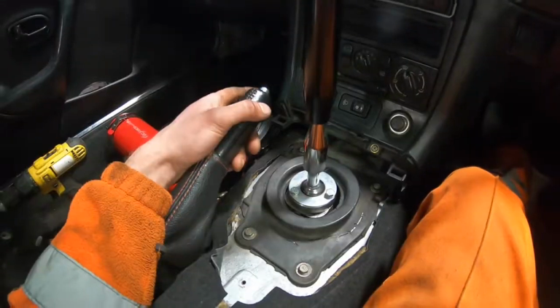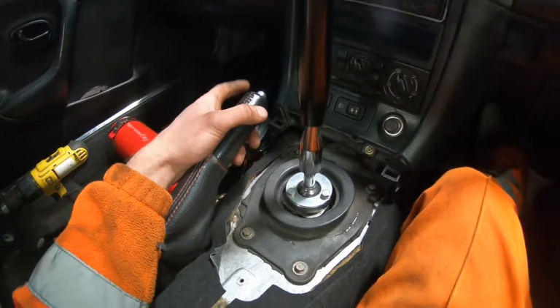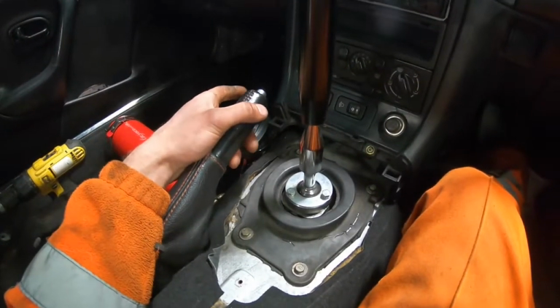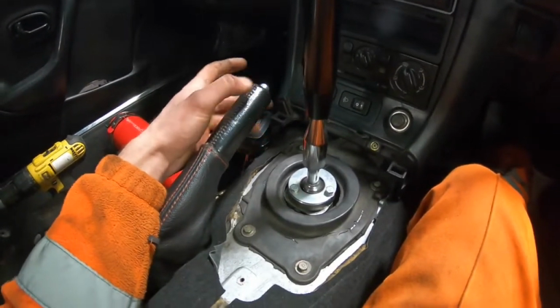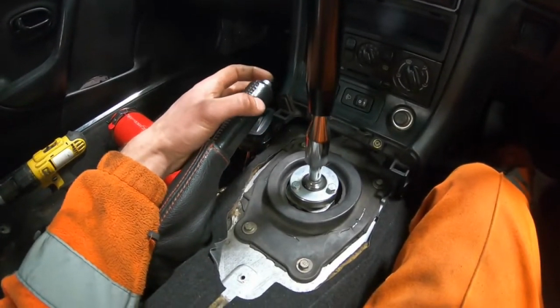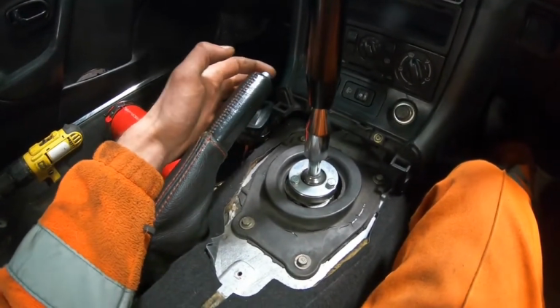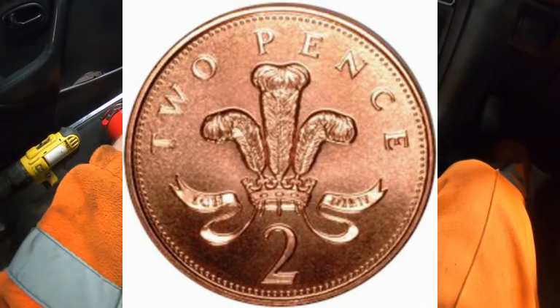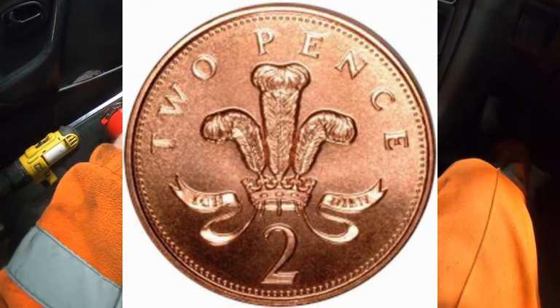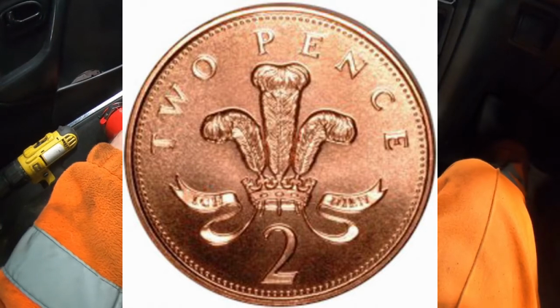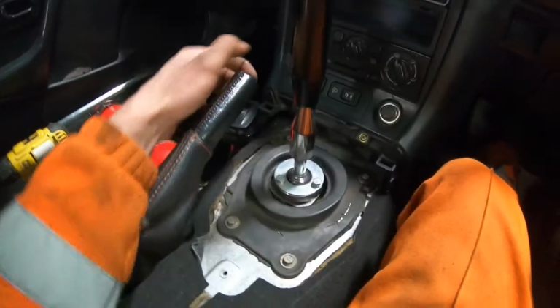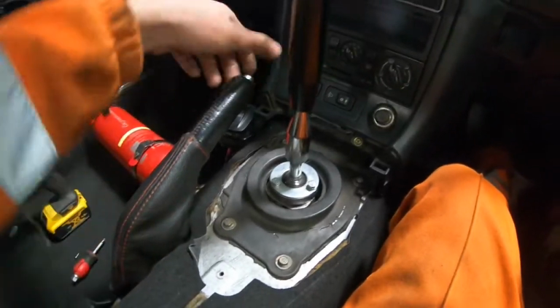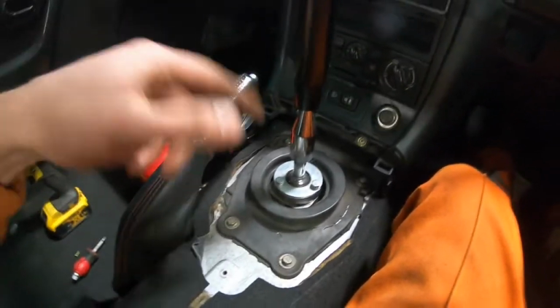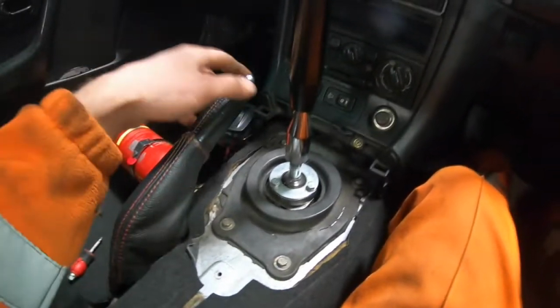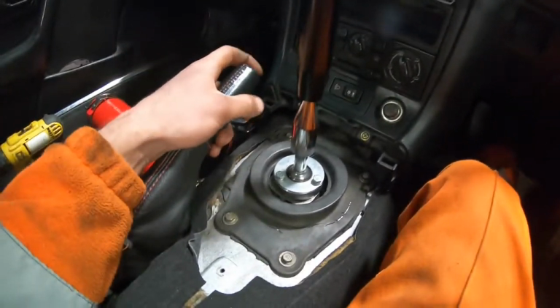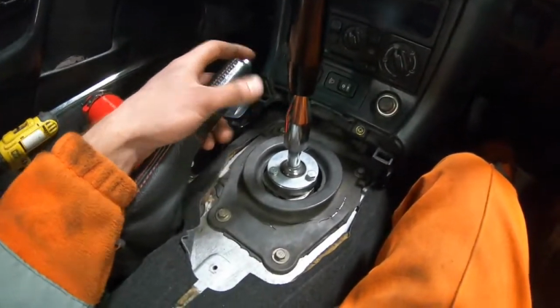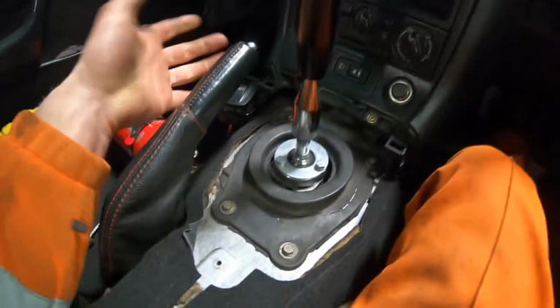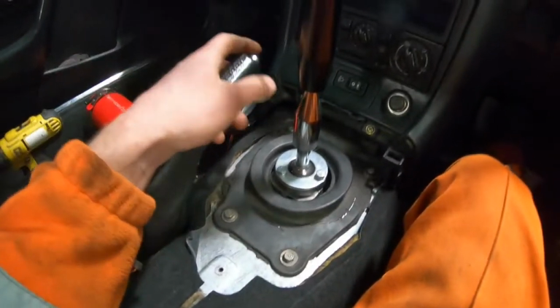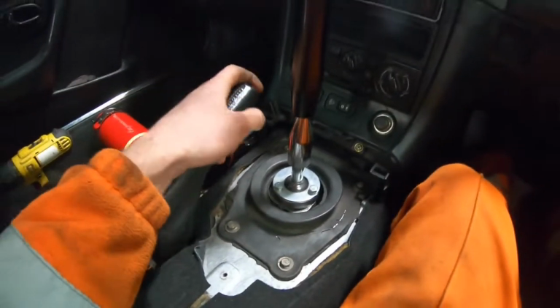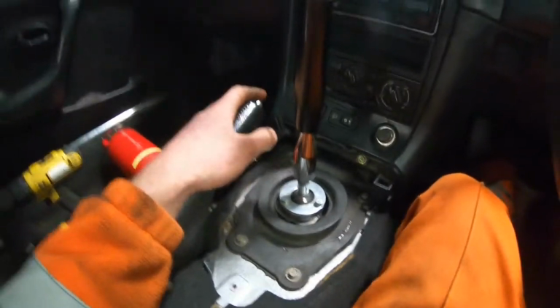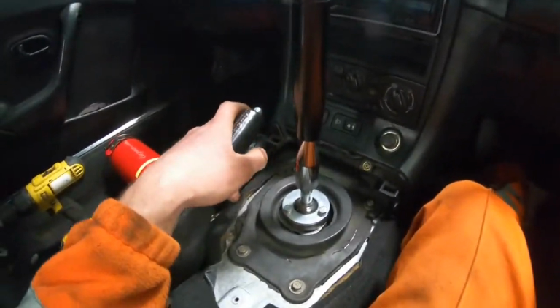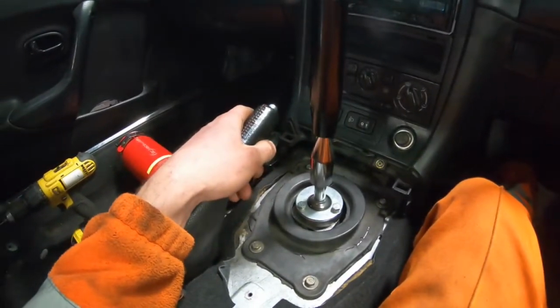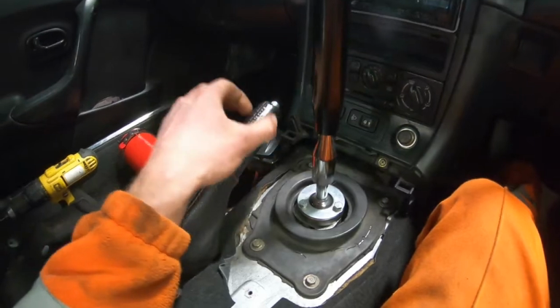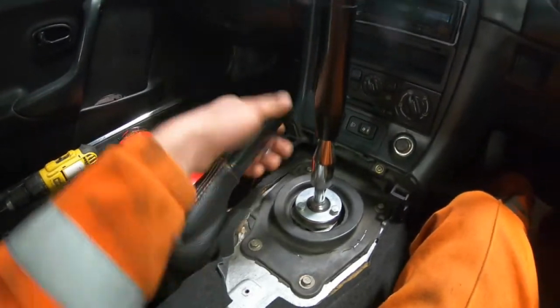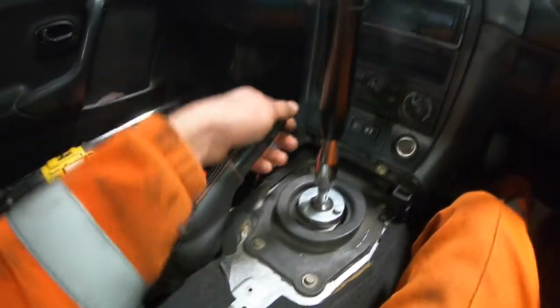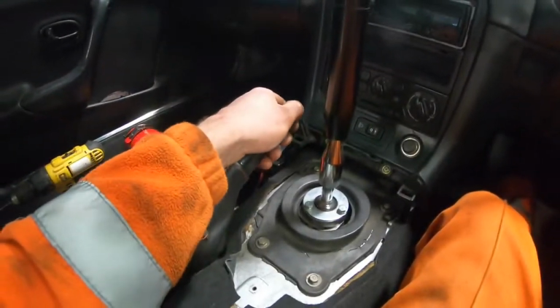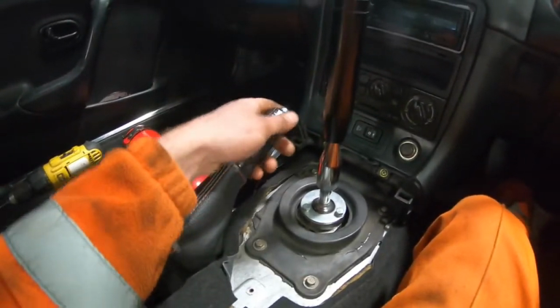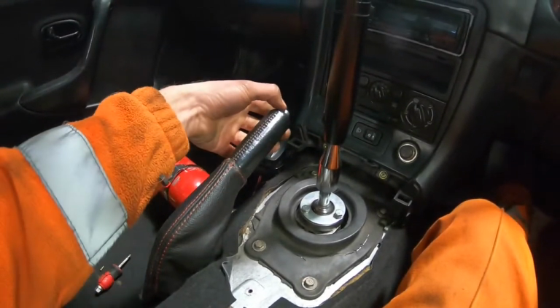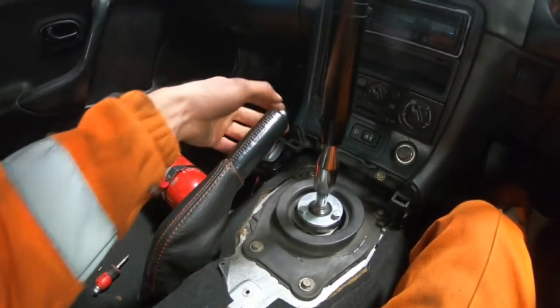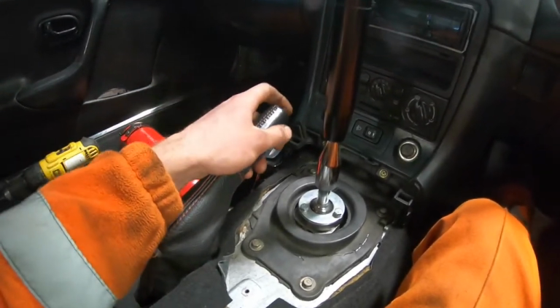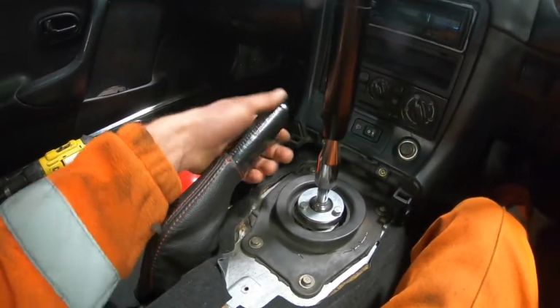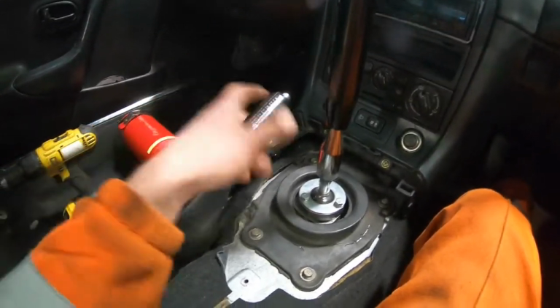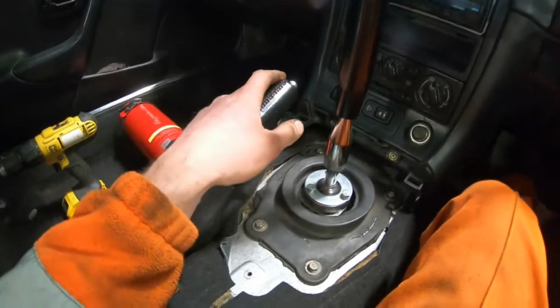When I first bought my old car I used to put like a two pence piece at the end, push it in and then wrap some gaffer tape around it. That works, but sometimes if it's a really hot day and you're using it a lot, it sort of starts to sweat and sometimes moves back out and still gets jammed.